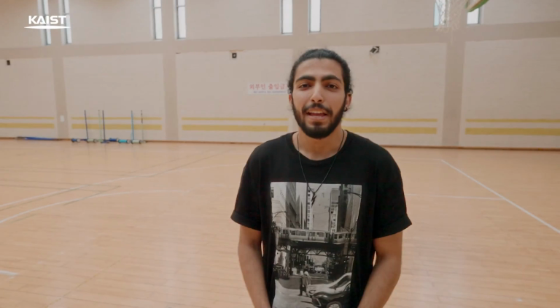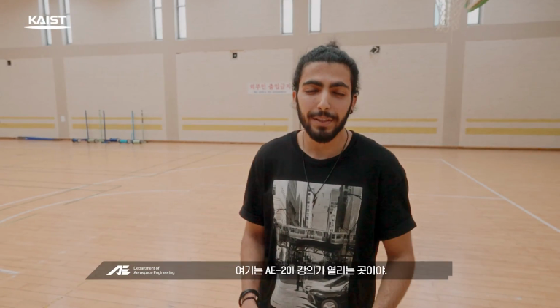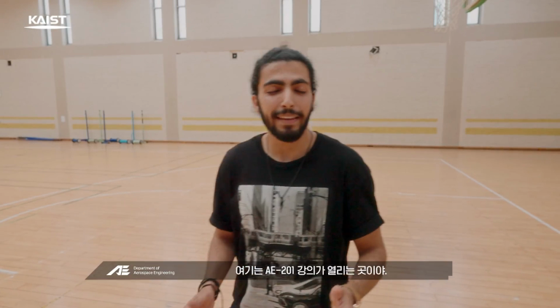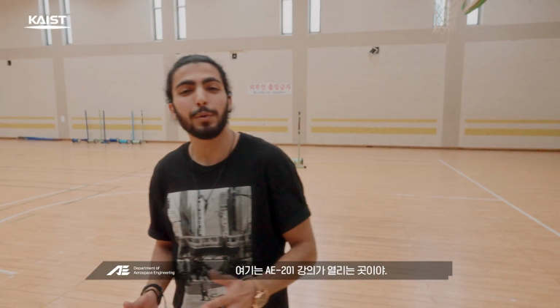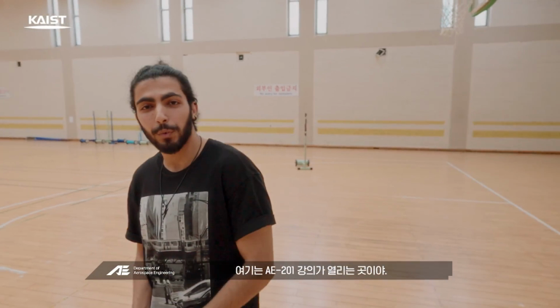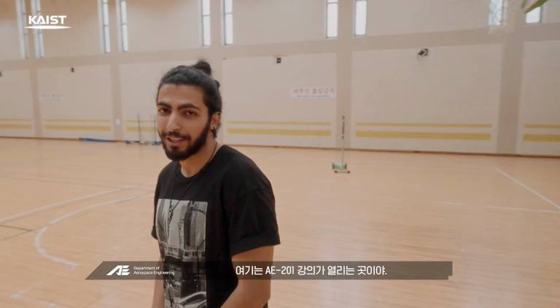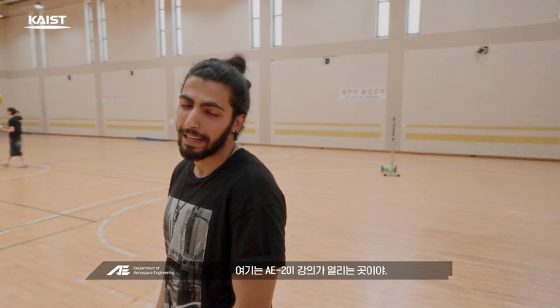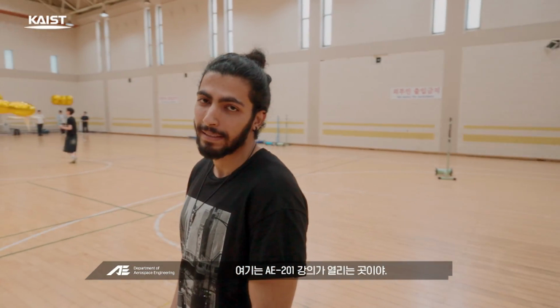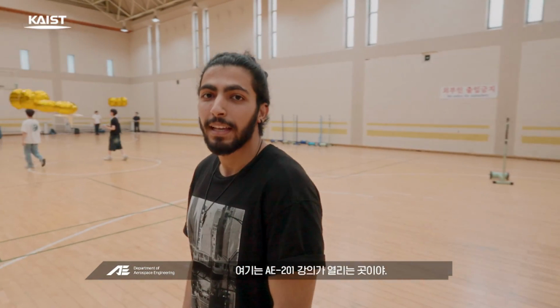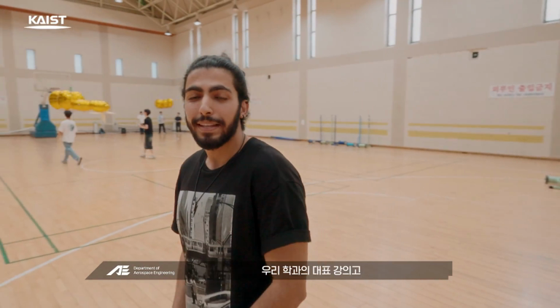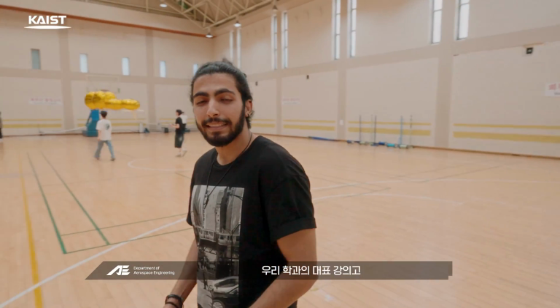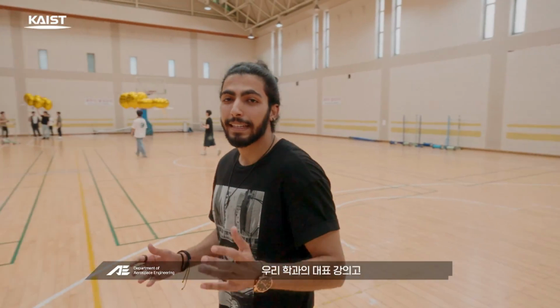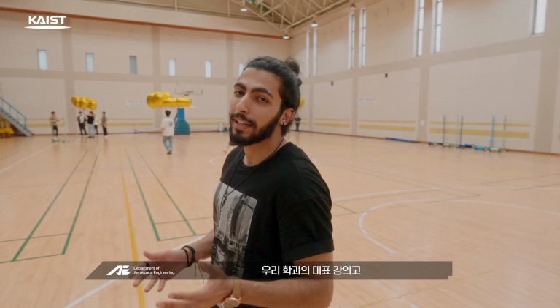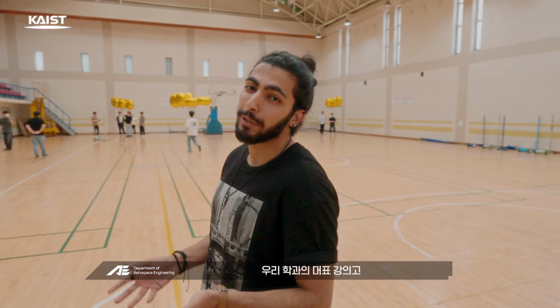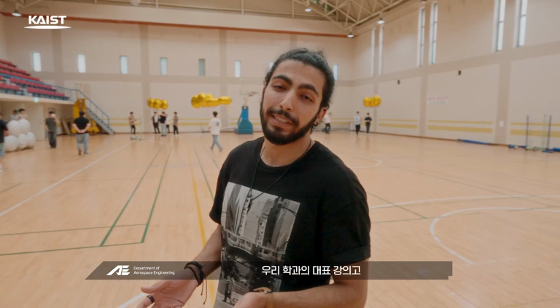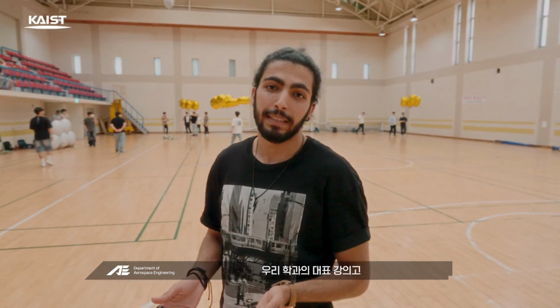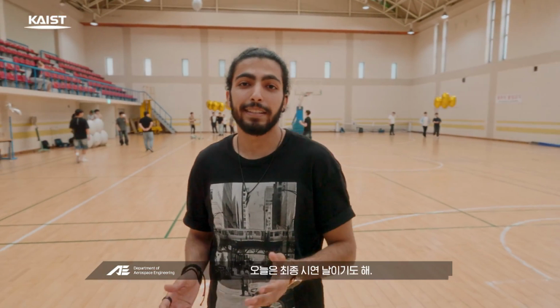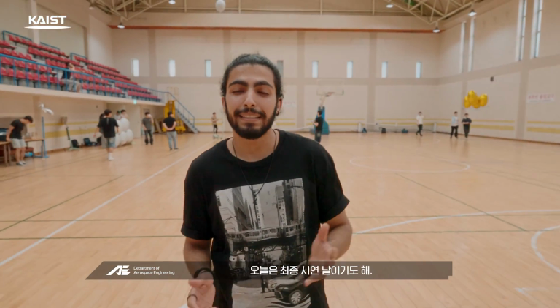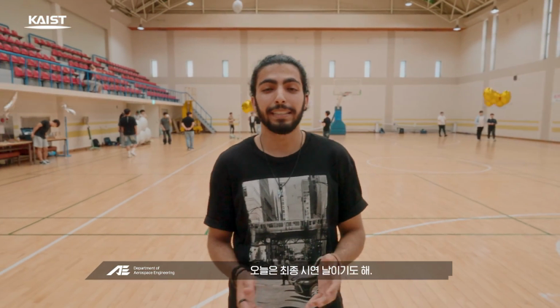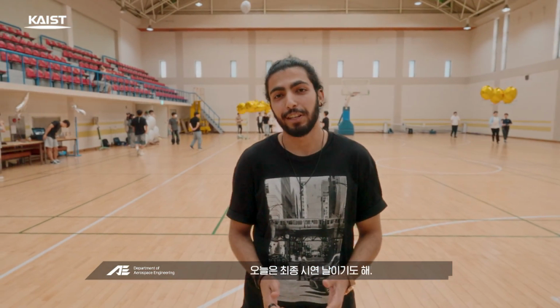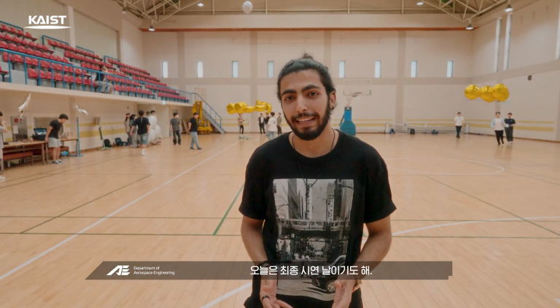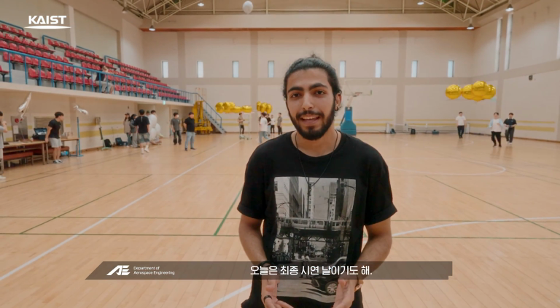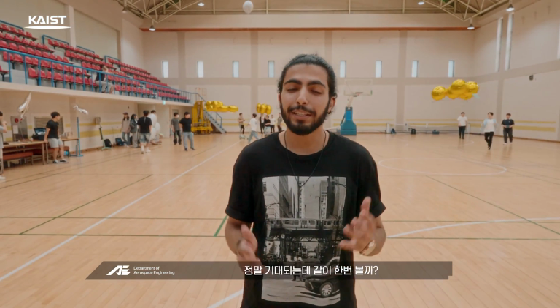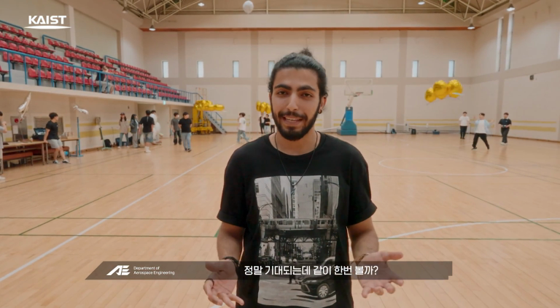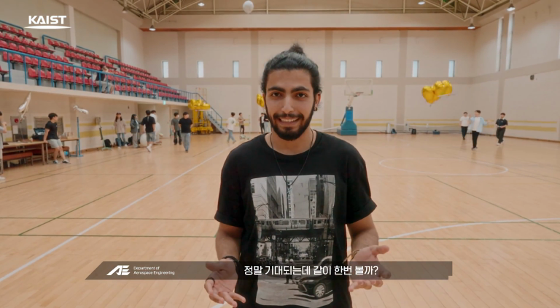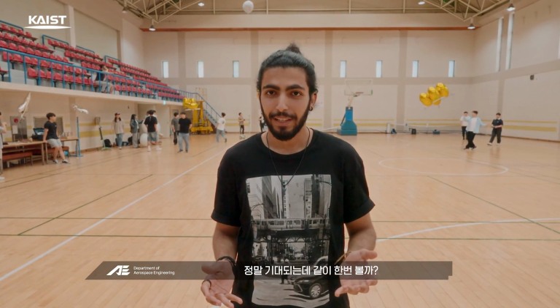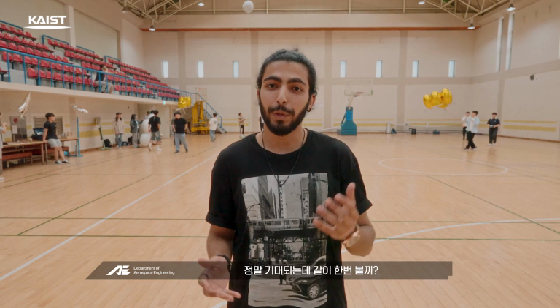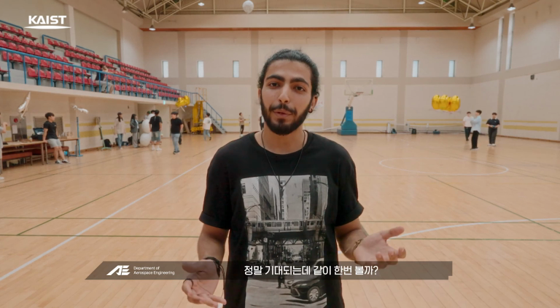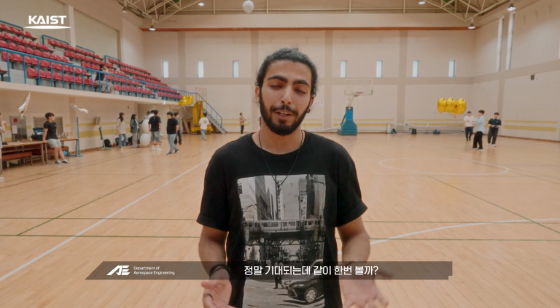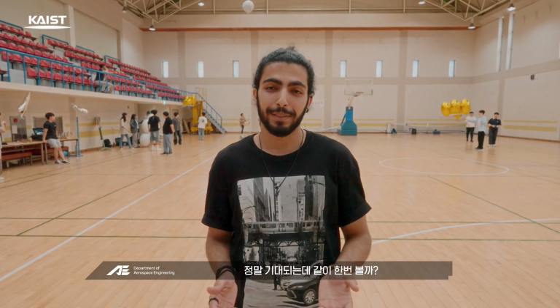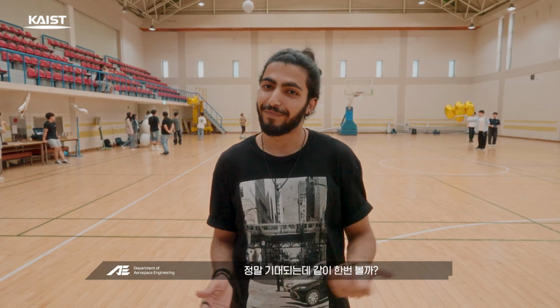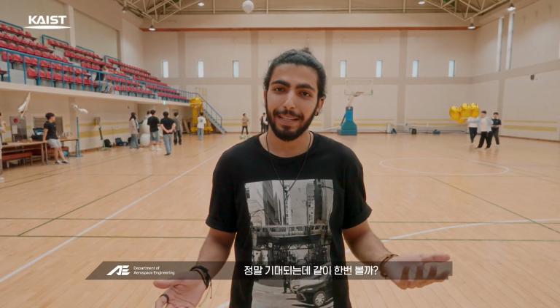This is where the AE 201 lecture is taking place. This class is the signature lecture of our department, and today is the final demonstration day. This is going to be exciting — you want to know what it's all about? Follow me.